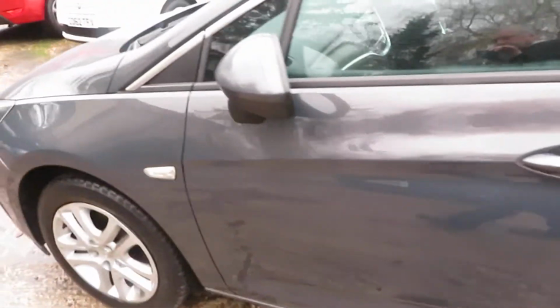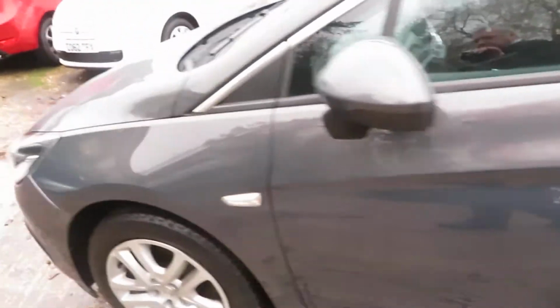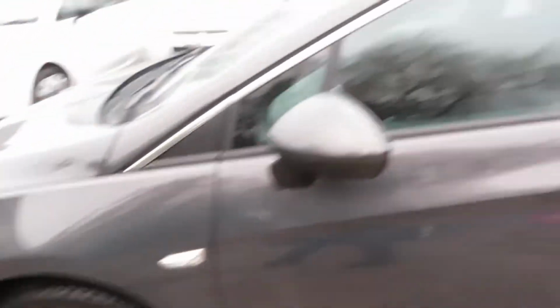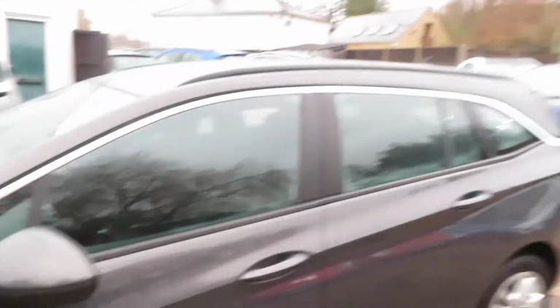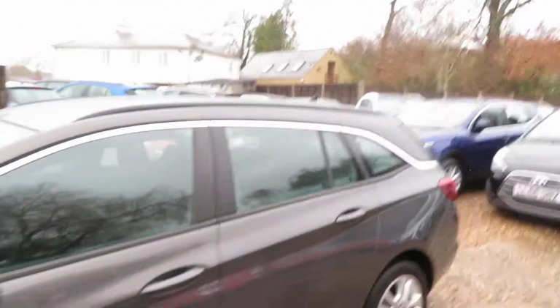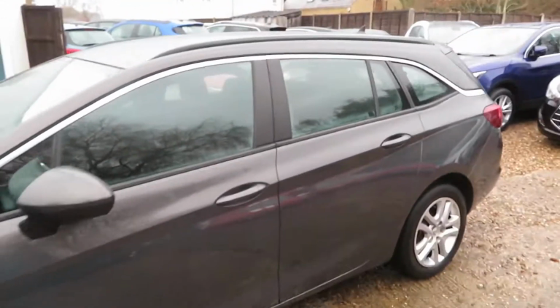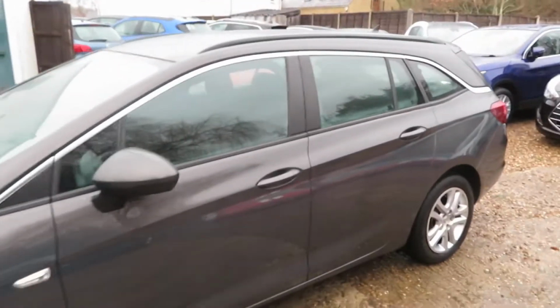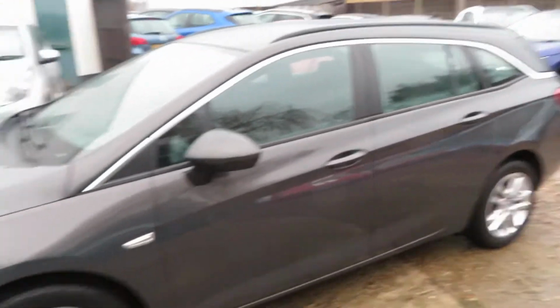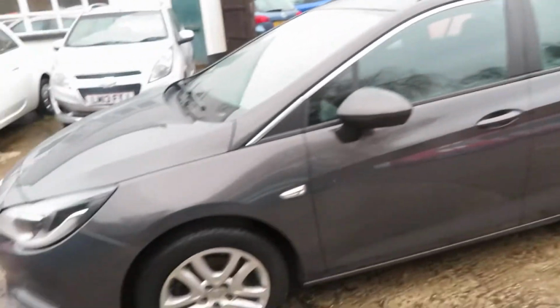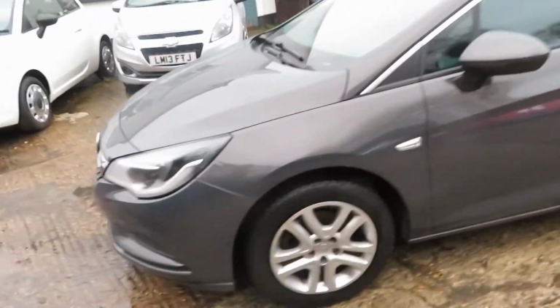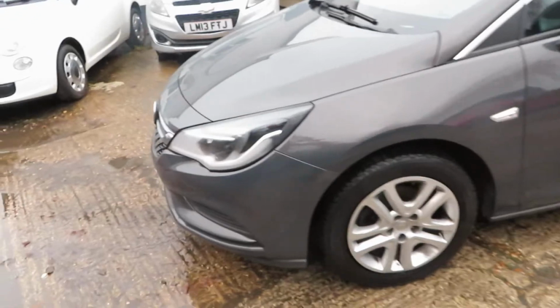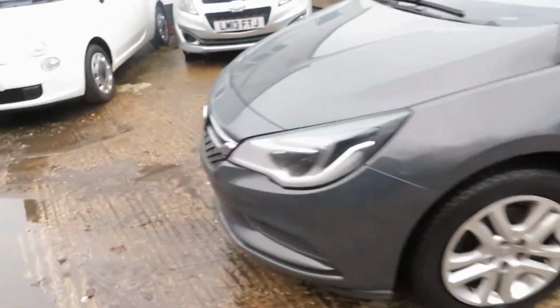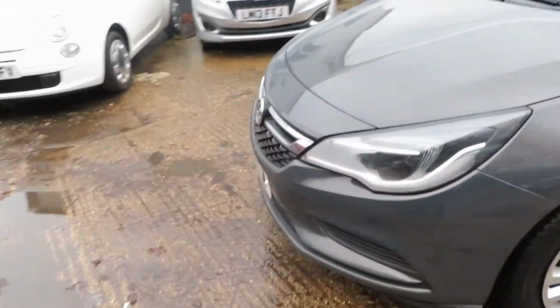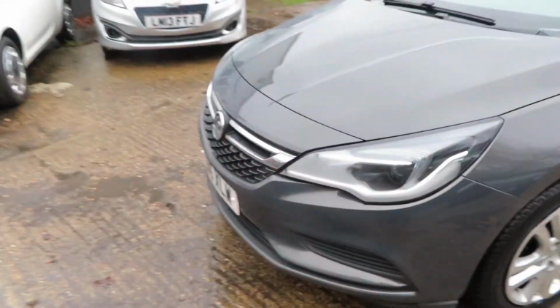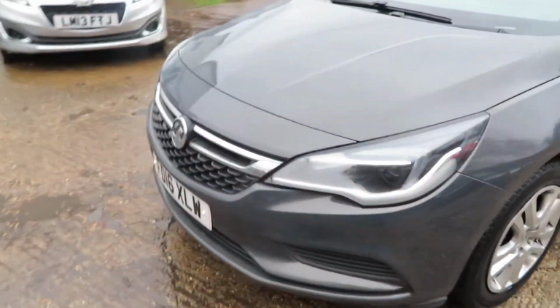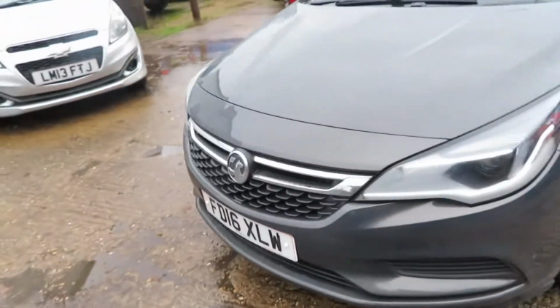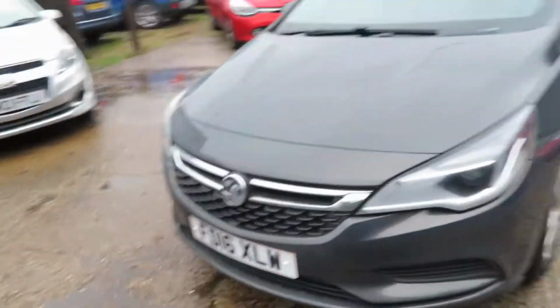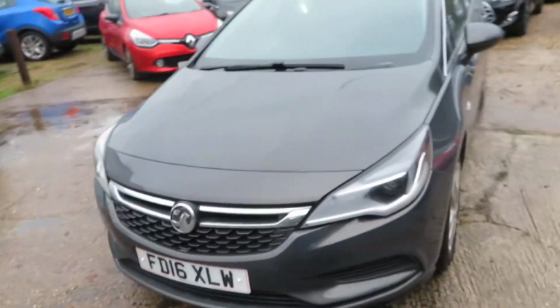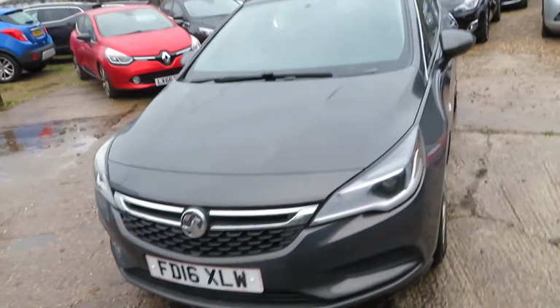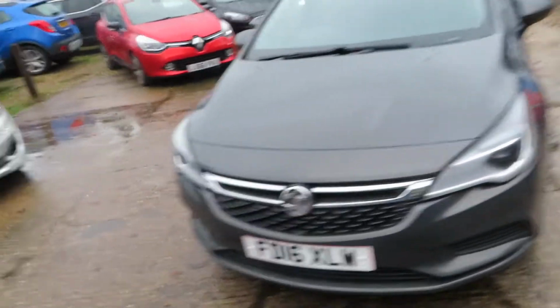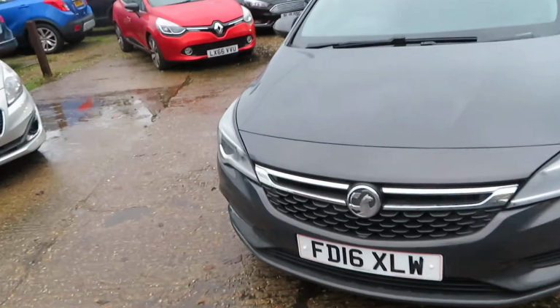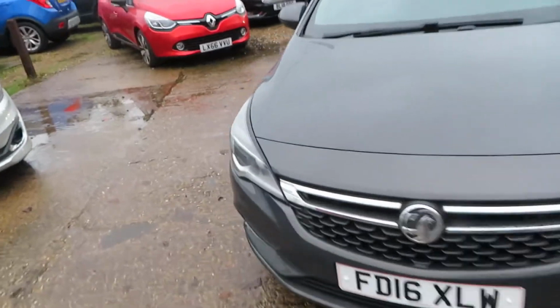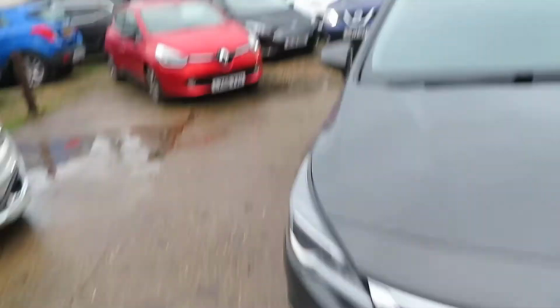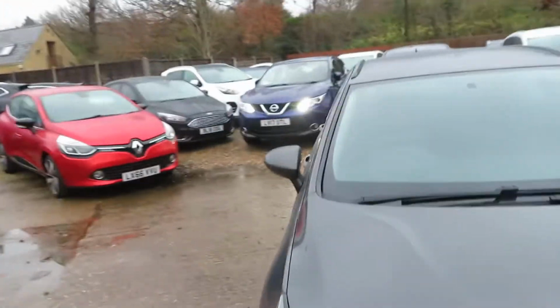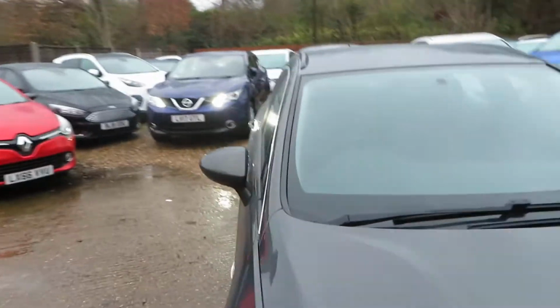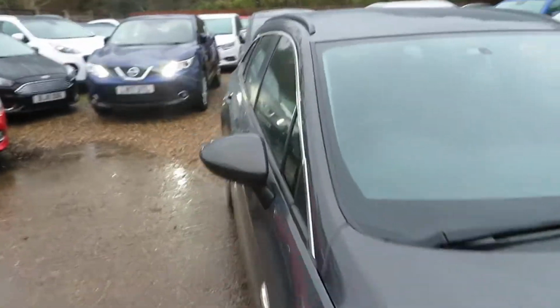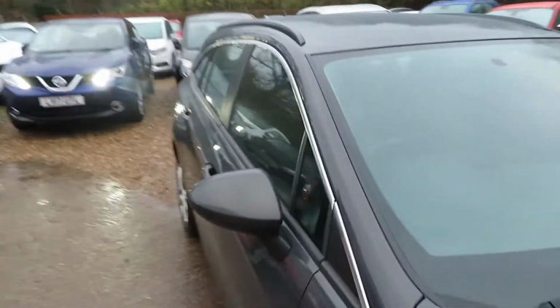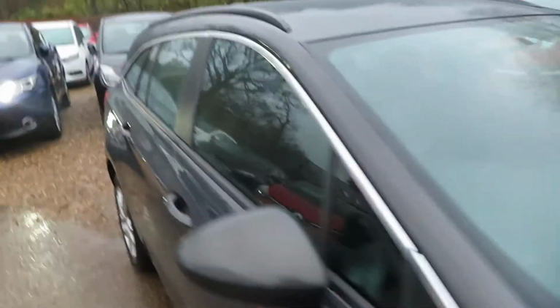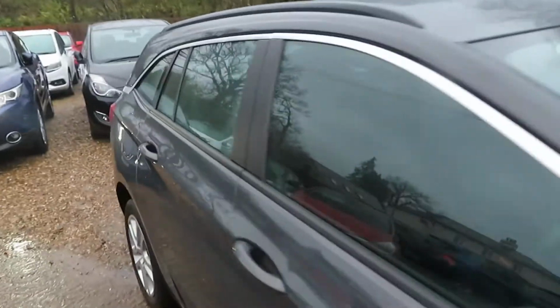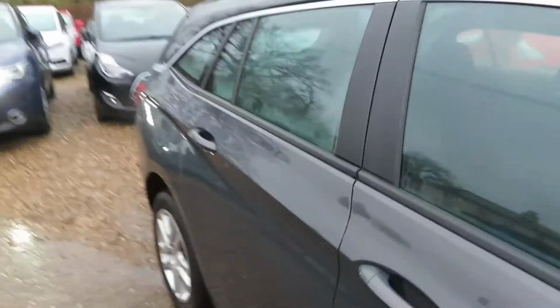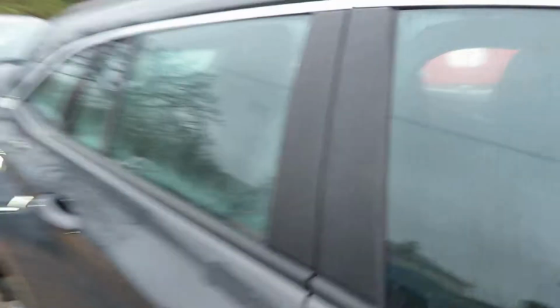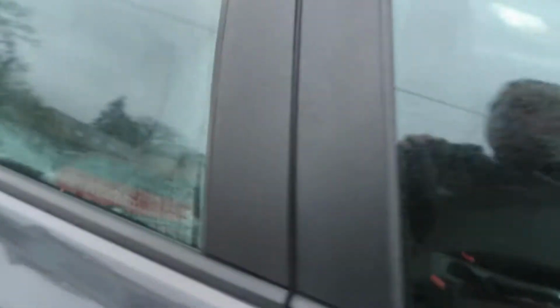It's a 1.6, so it's a cam chain estate car, a 16 plate. It's company plus one owner. Really nice lines on the estate cars and they drive so well, especially this 1.6 diesel — brilliant economy. Let's have a quick look inside and check out the mileage.